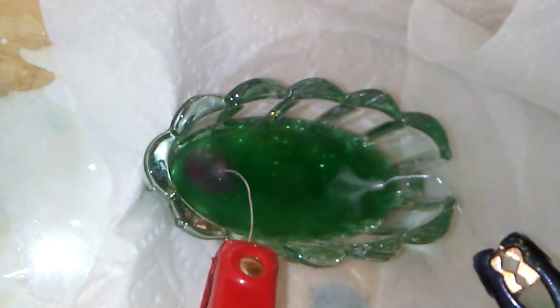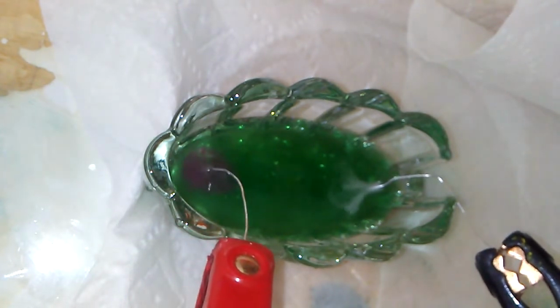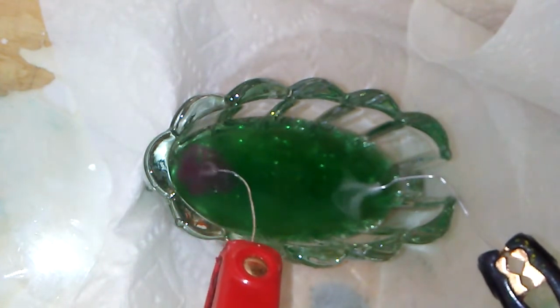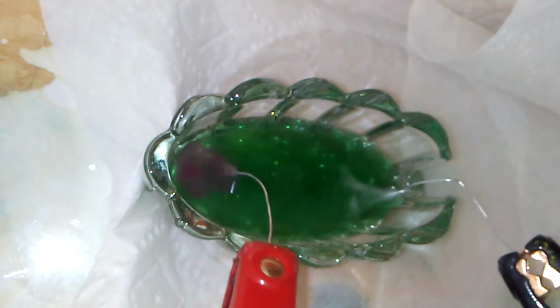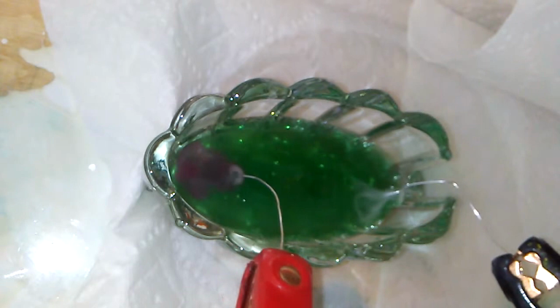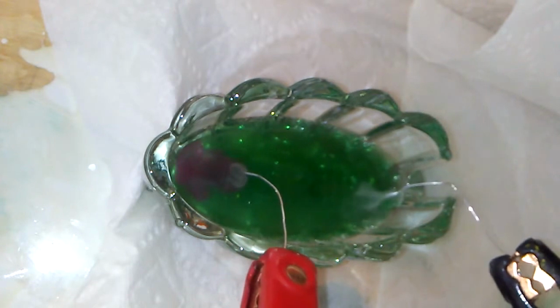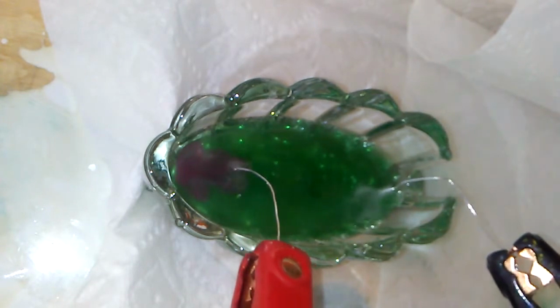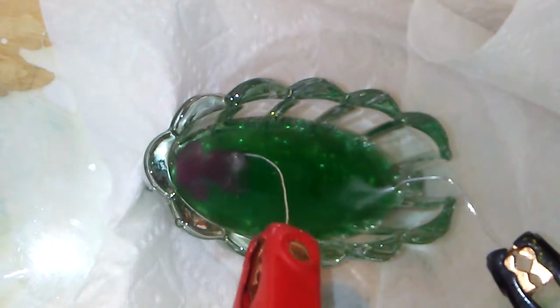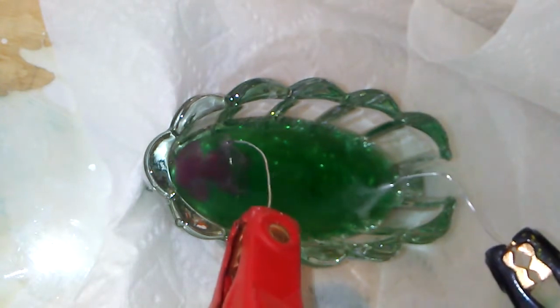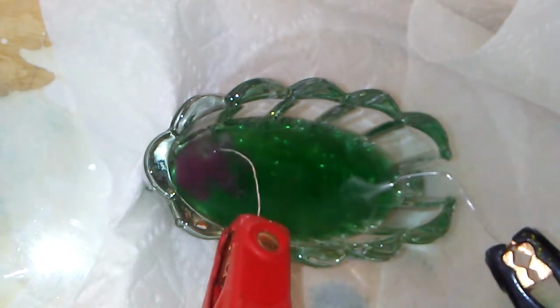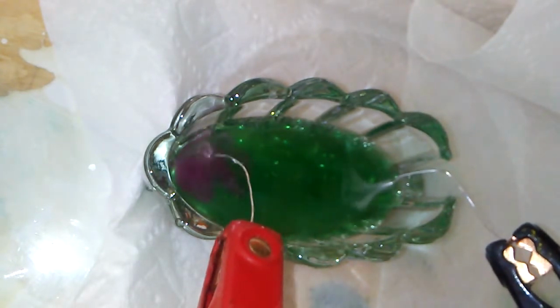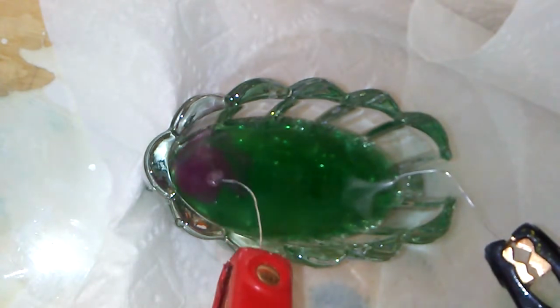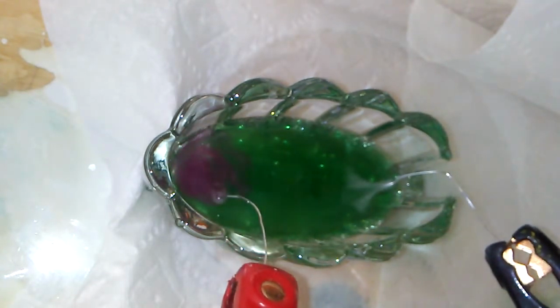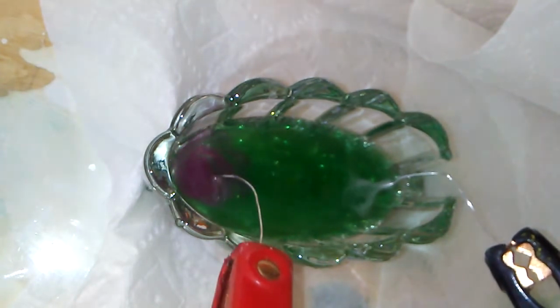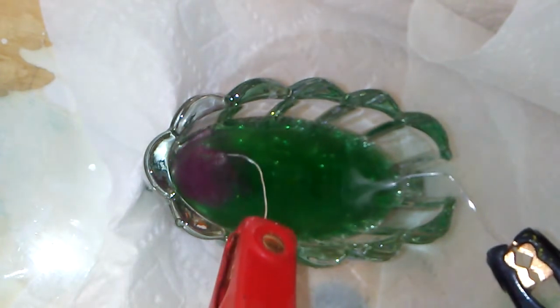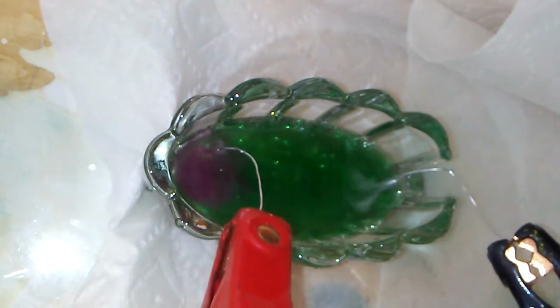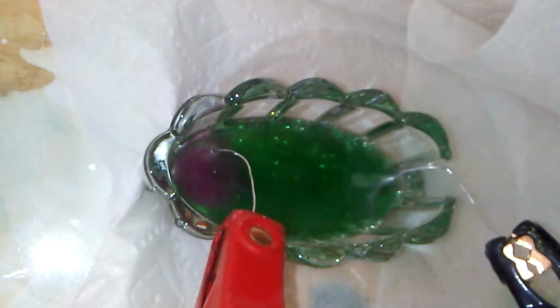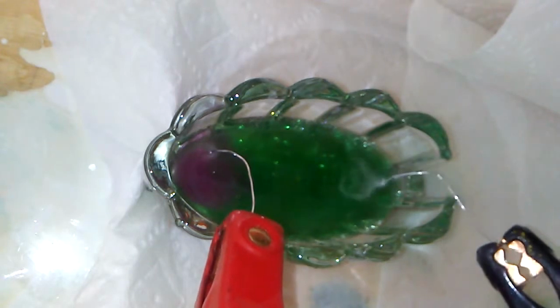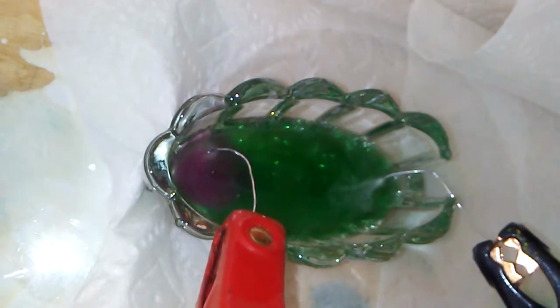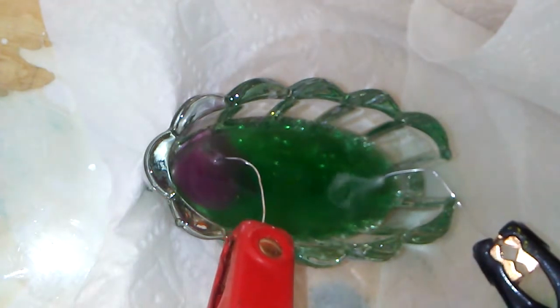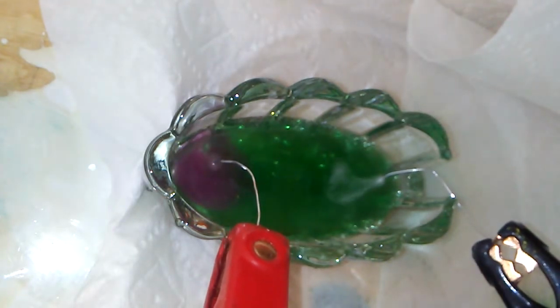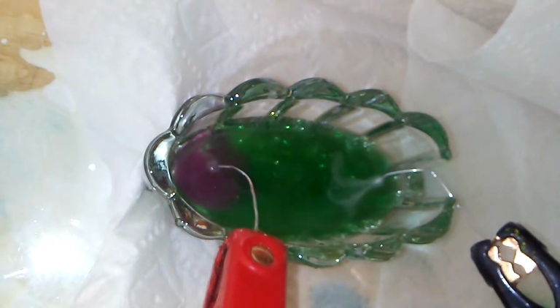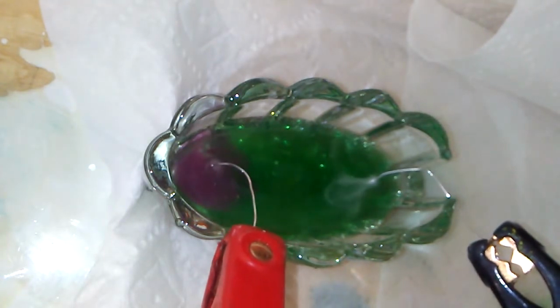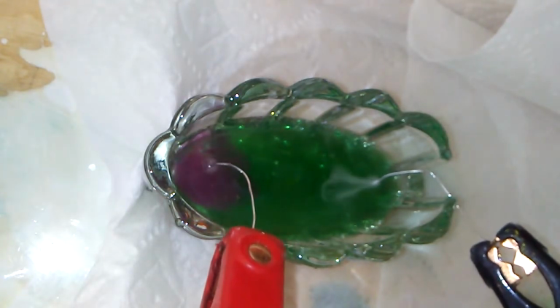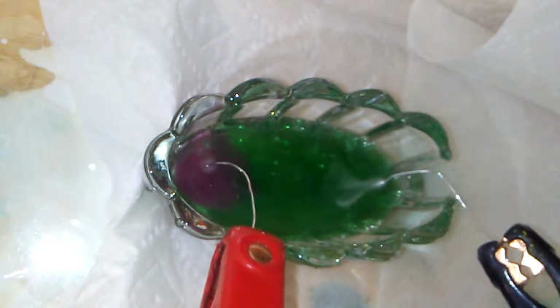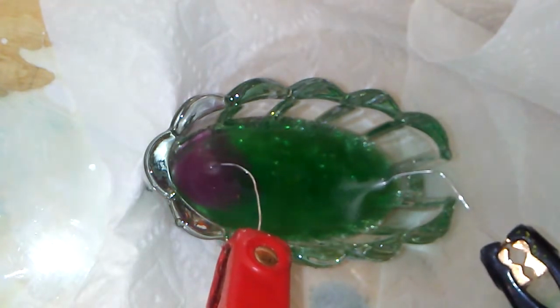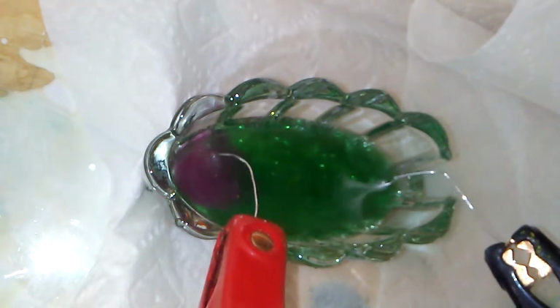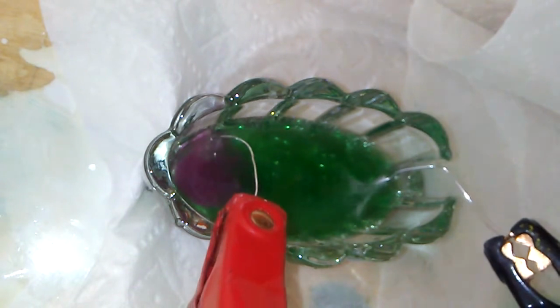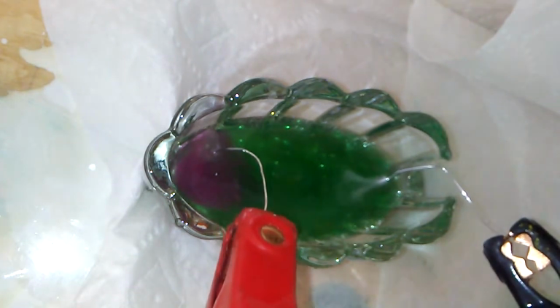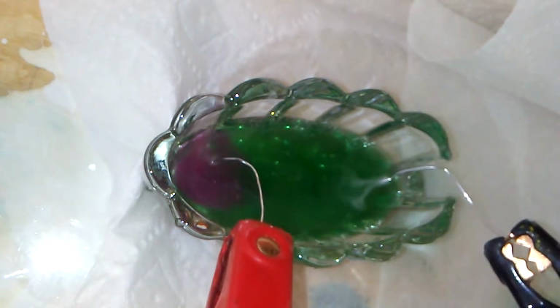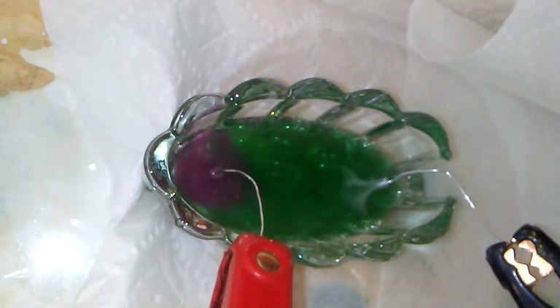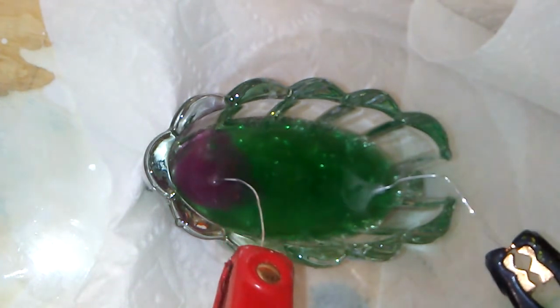There's something else happening here at the anode — the water is turning pink. And this is hypochlorous acid, an acid made from chlorine.